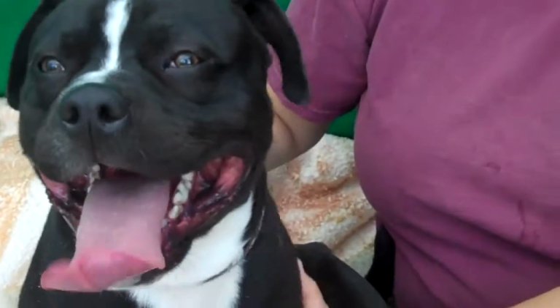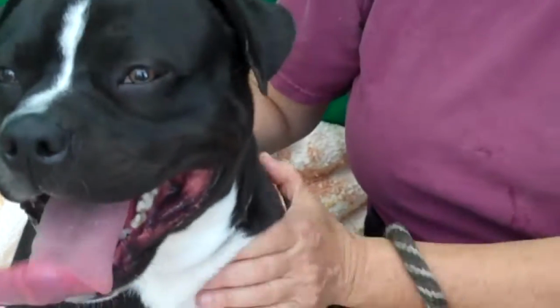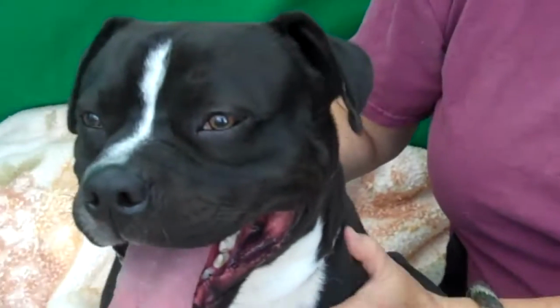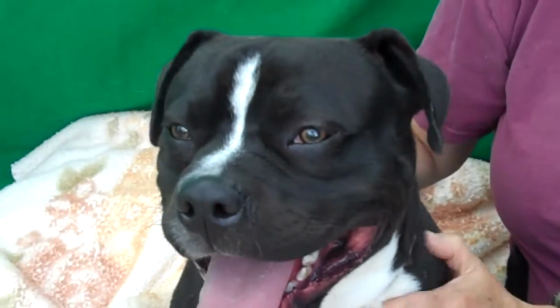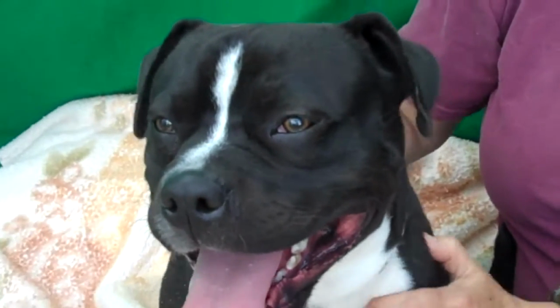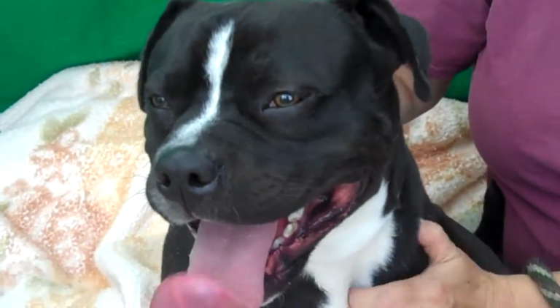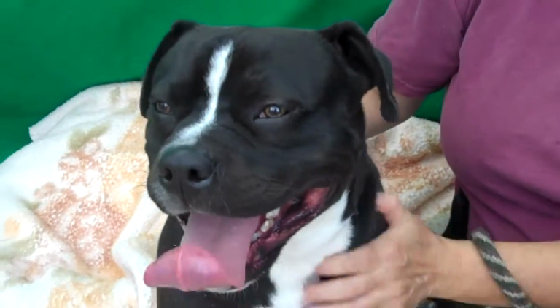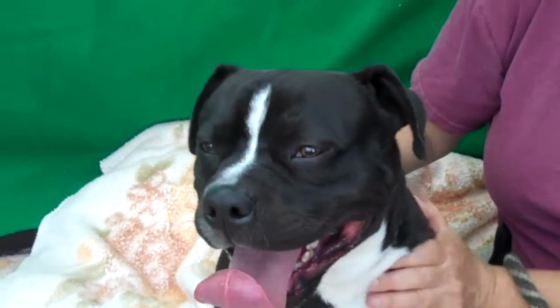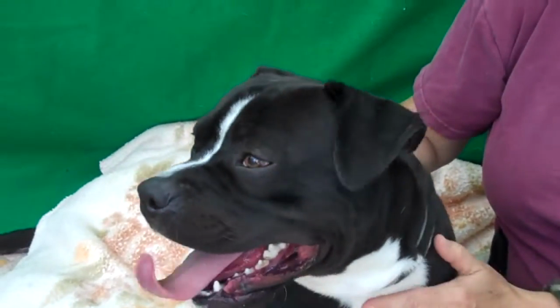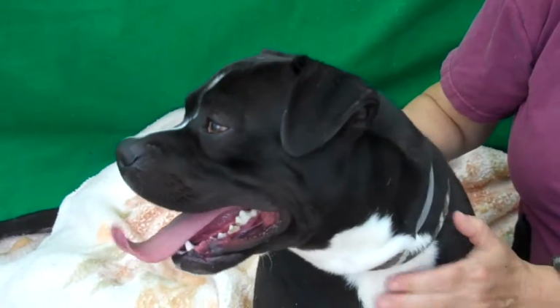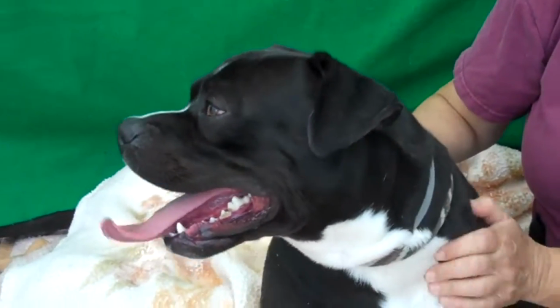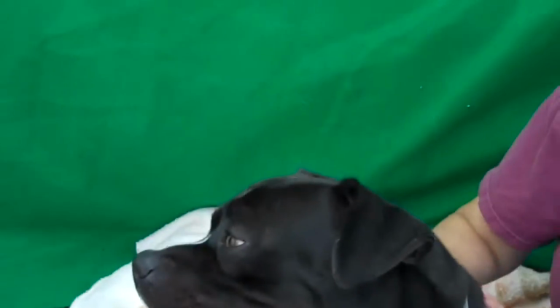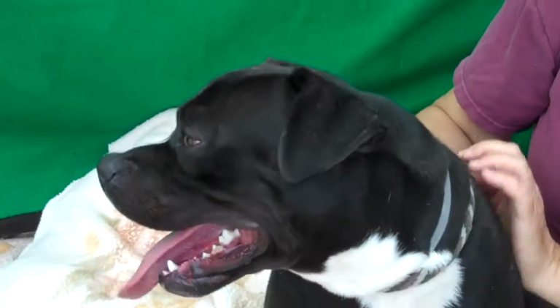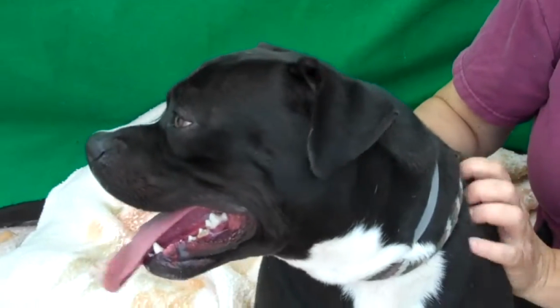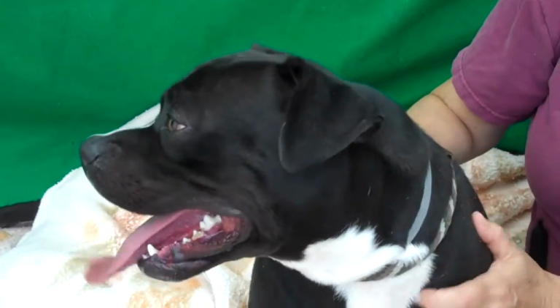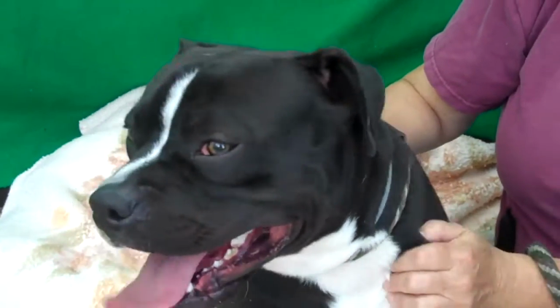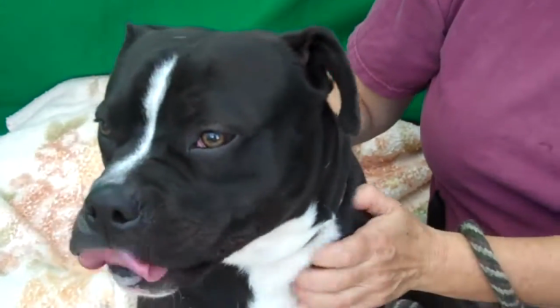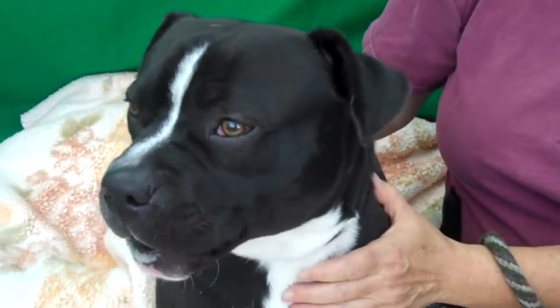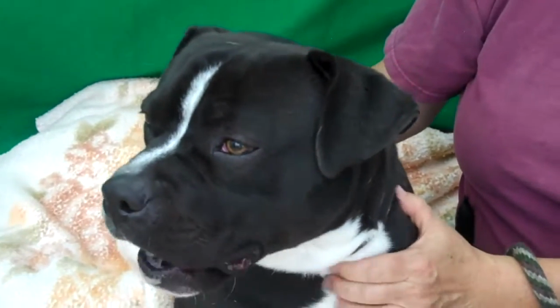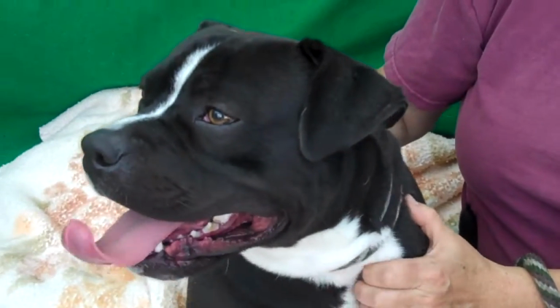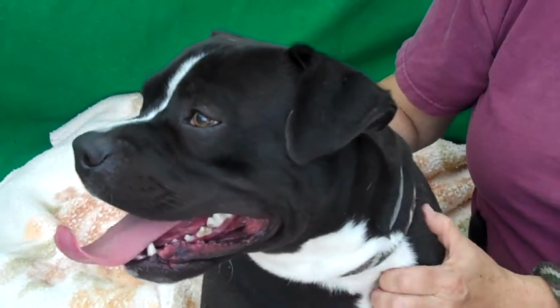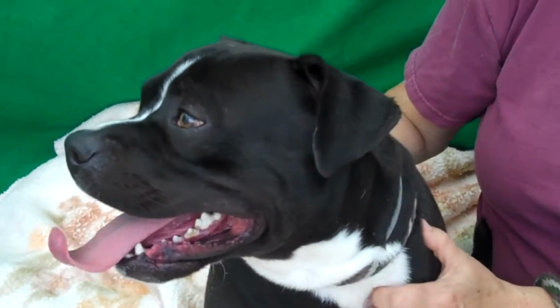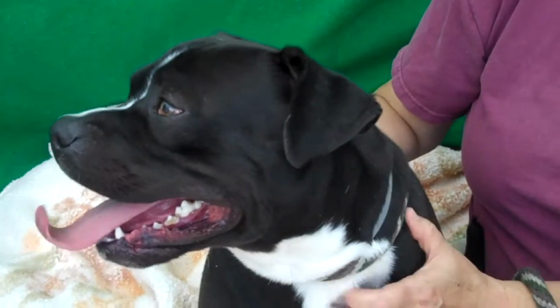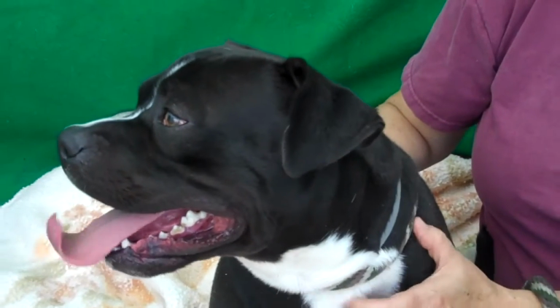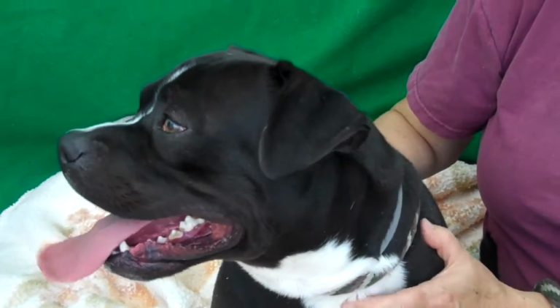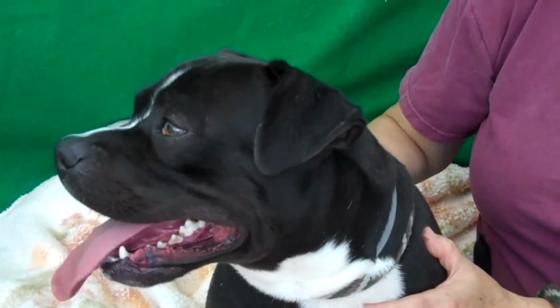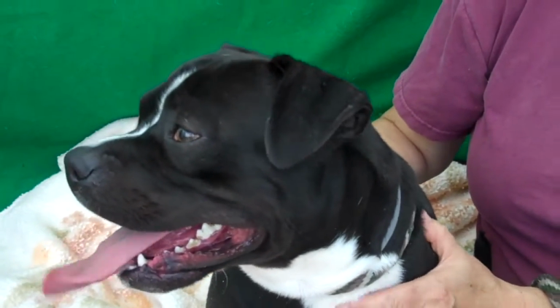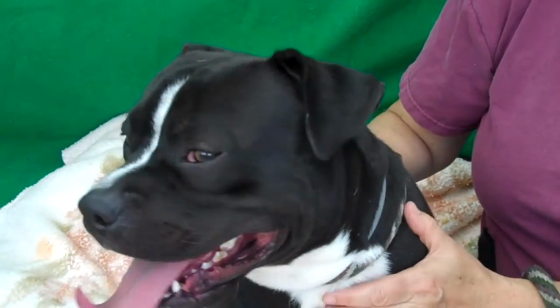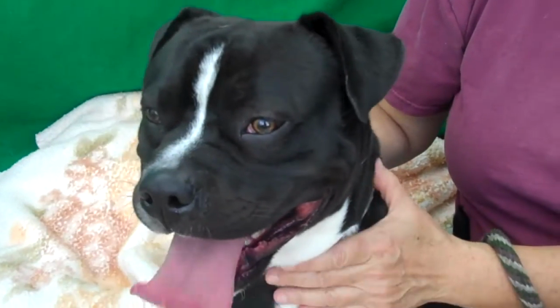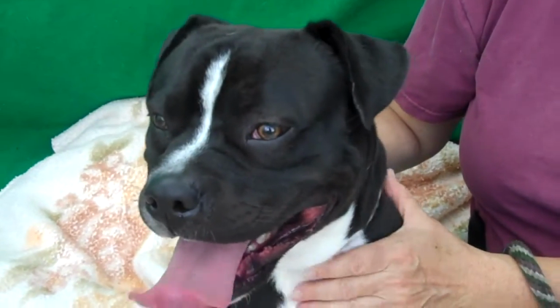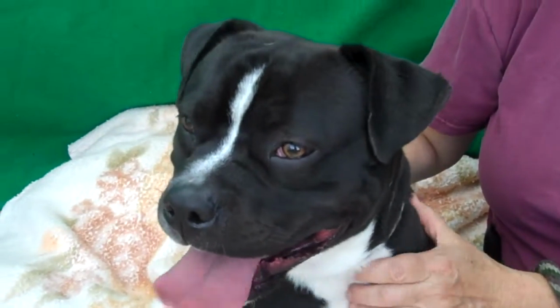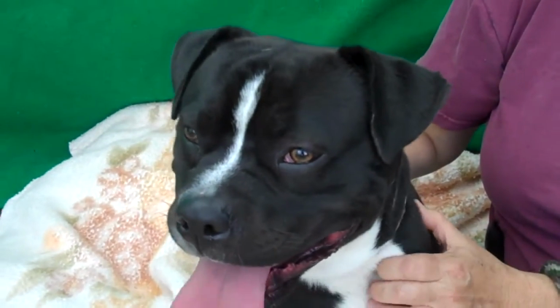He only weighs 37 pounds, so he's kind of small for a pitty, but he's got a wonderful face. There's something kind of unique about his little pit bull face — he's got a different look about him. He looks like he might have a little bit of boxer or bulldog in there or something like that.